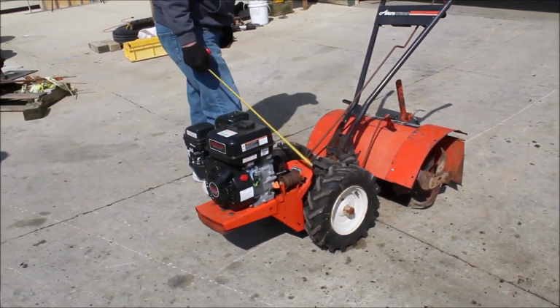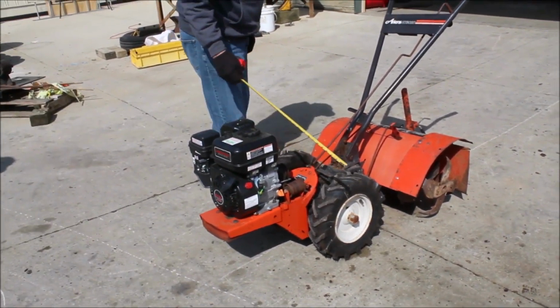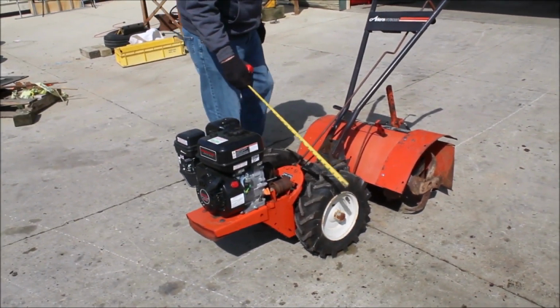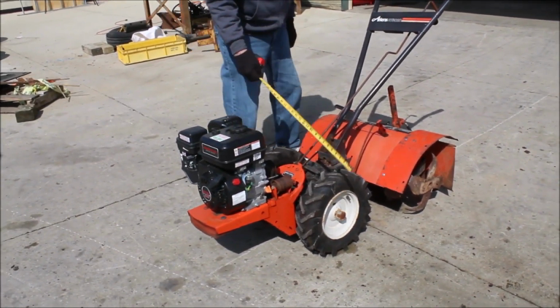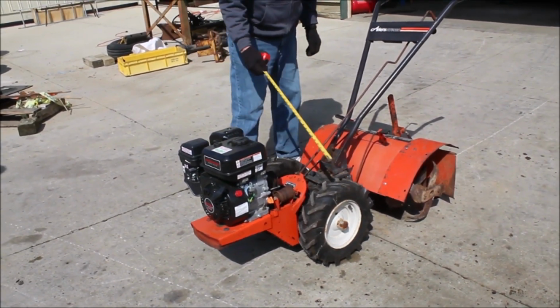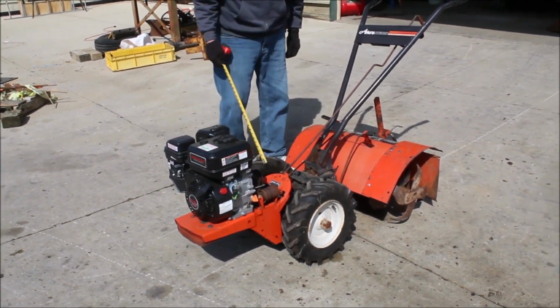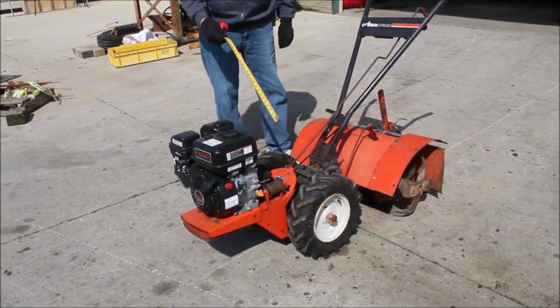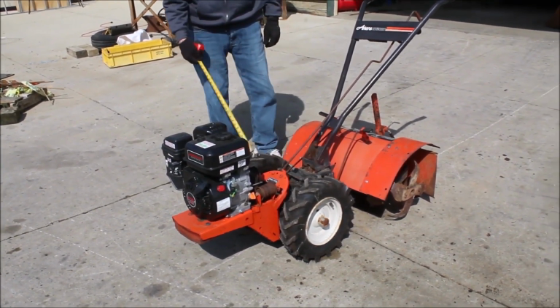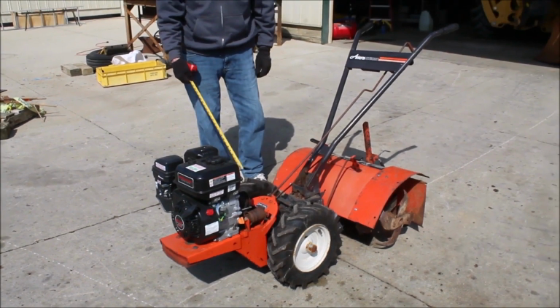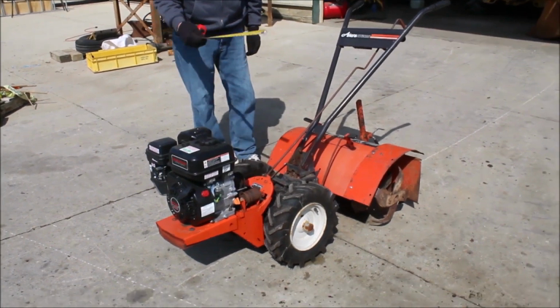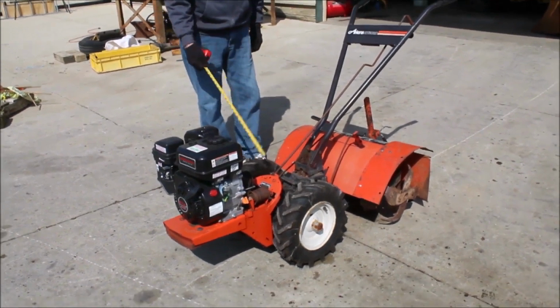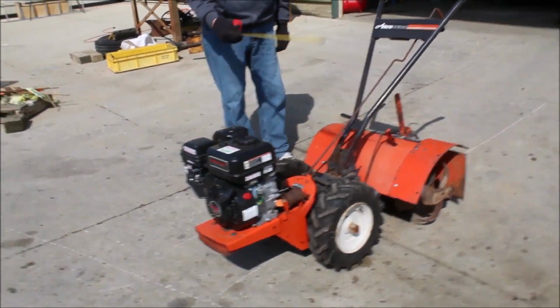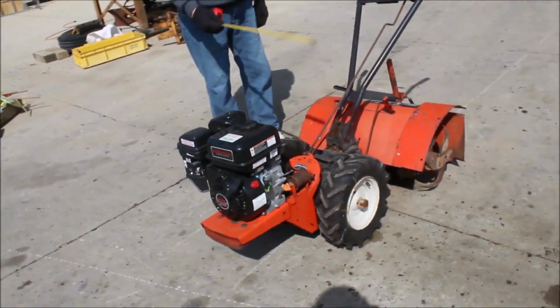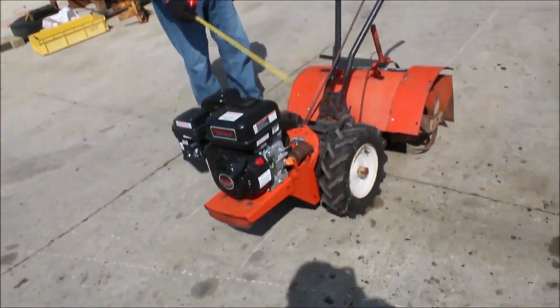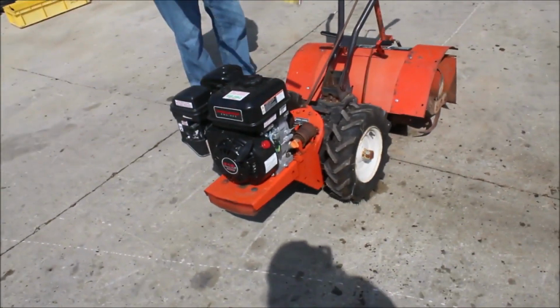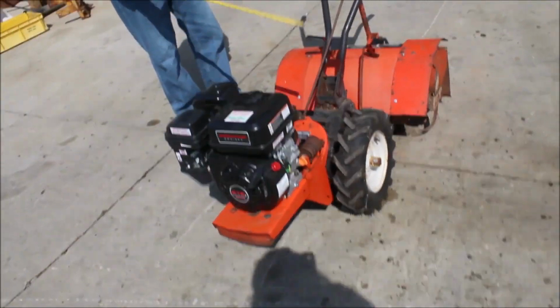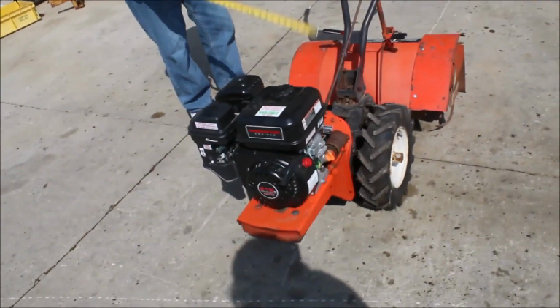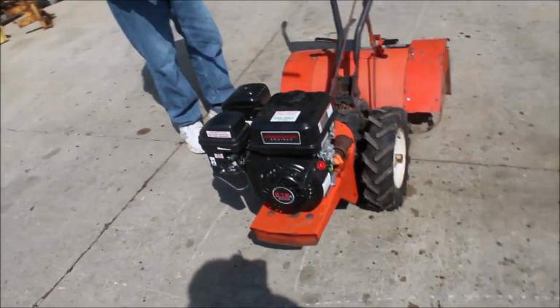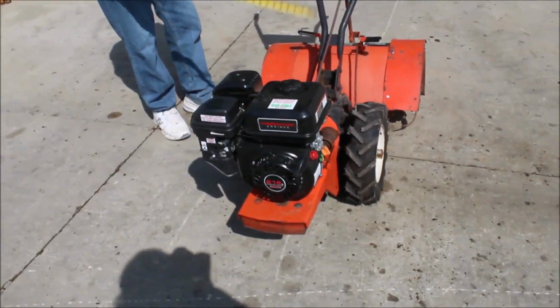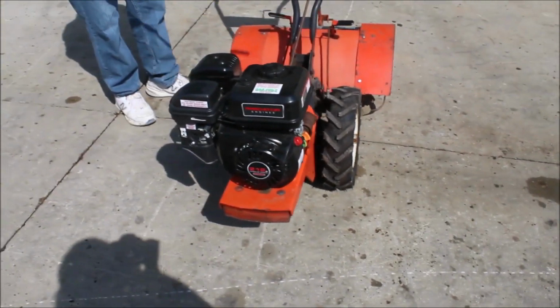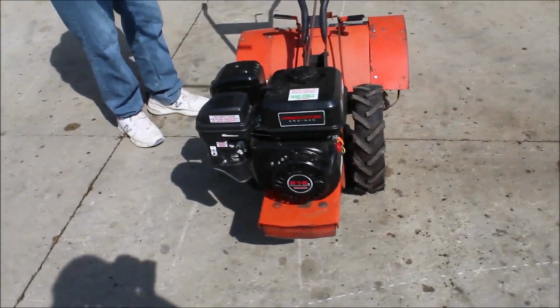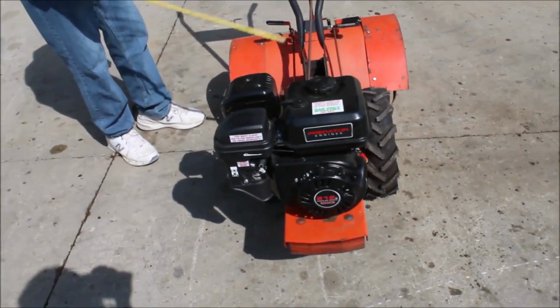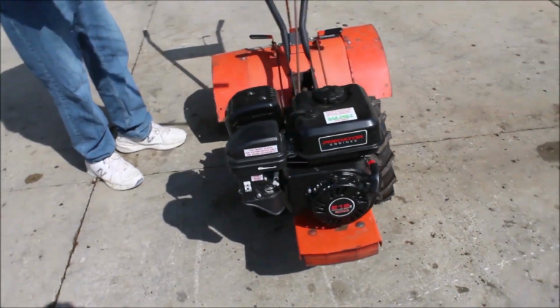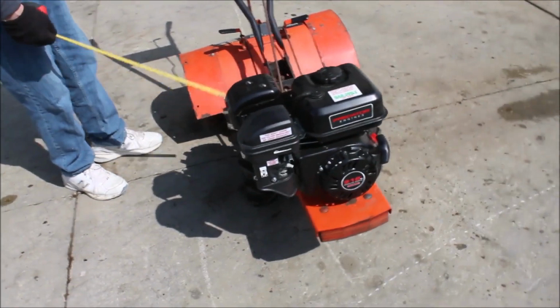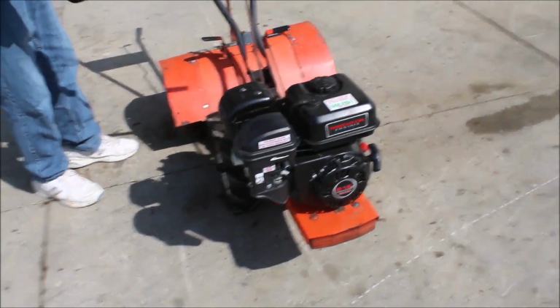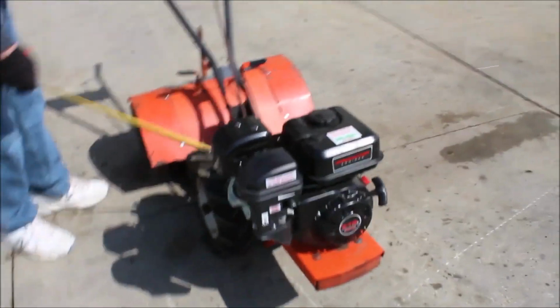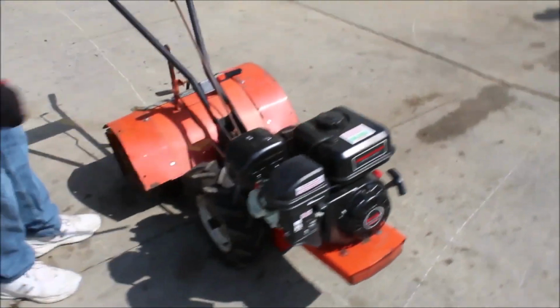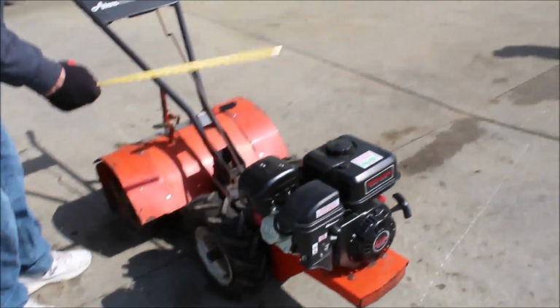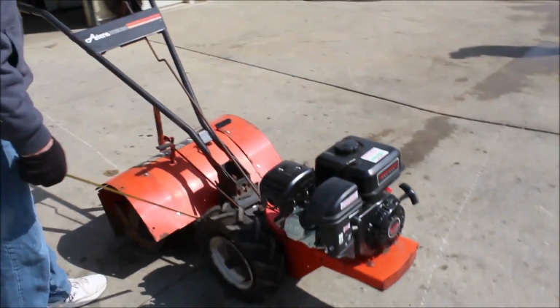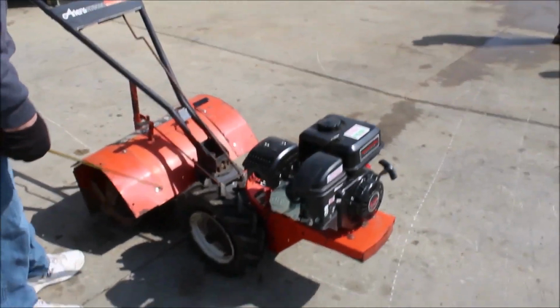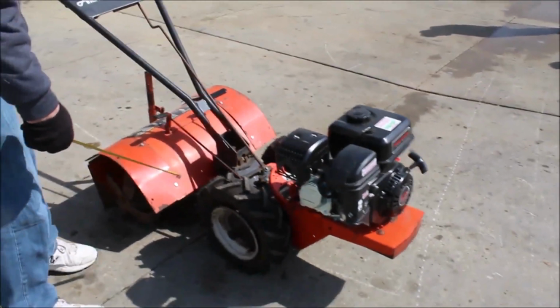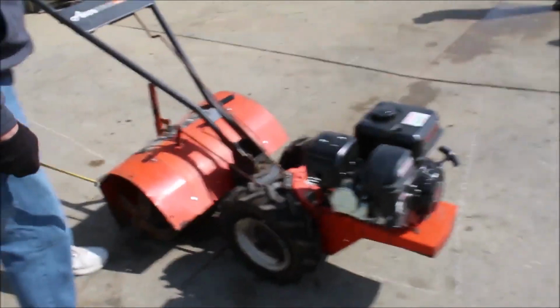It's got new tires on it guys. This tire is flatter than a pancake right here. You're going to need to fix this tire. This has got reverse, forward.